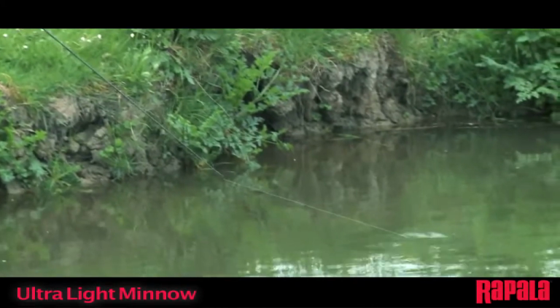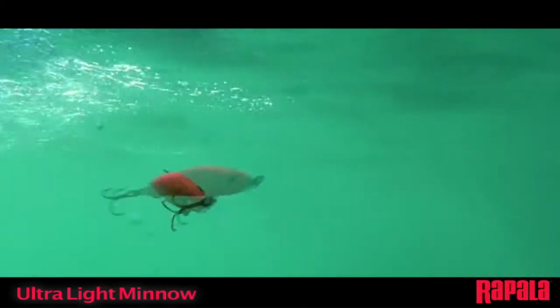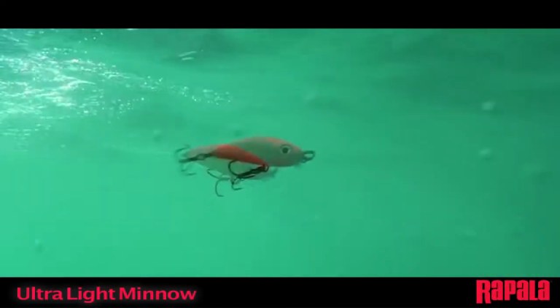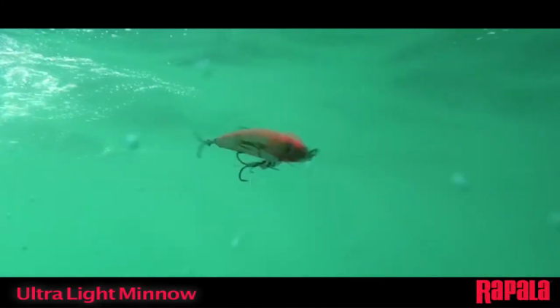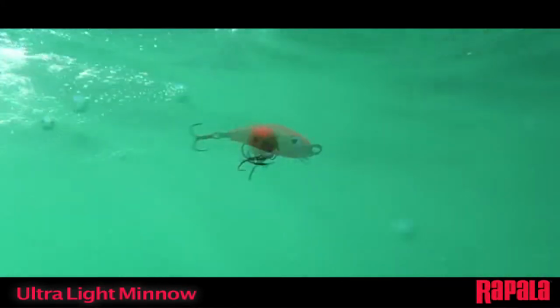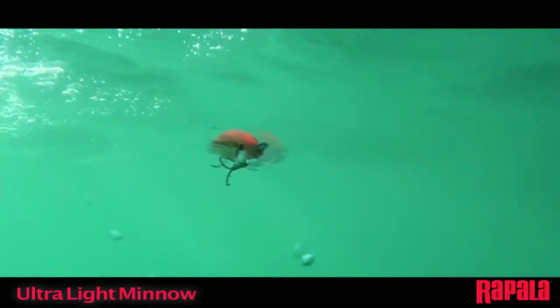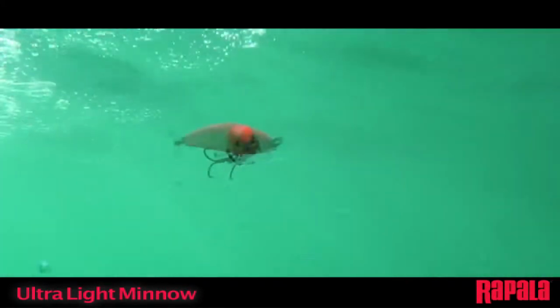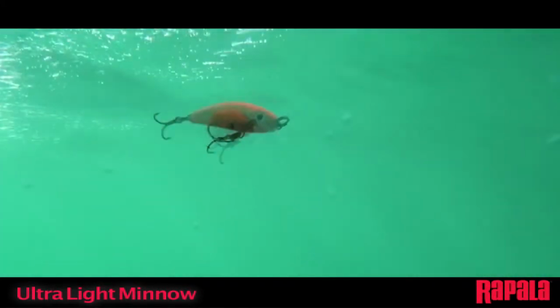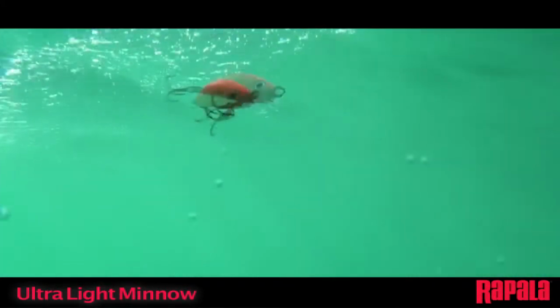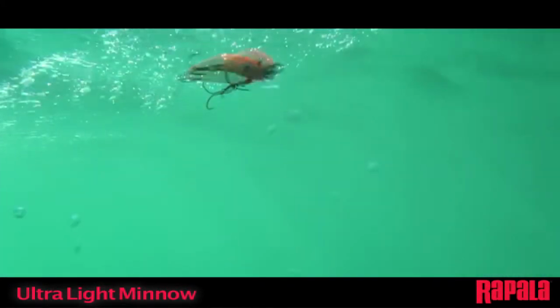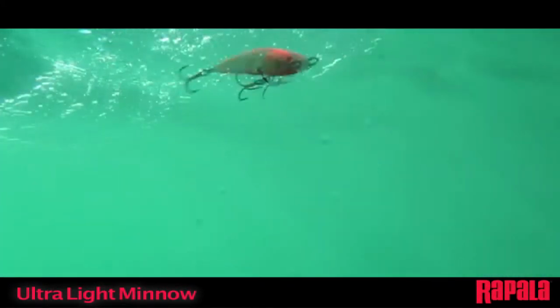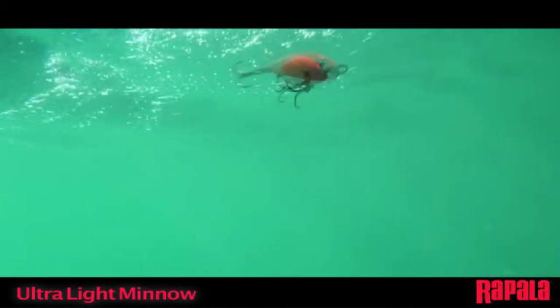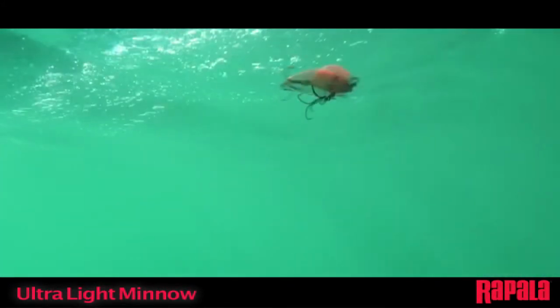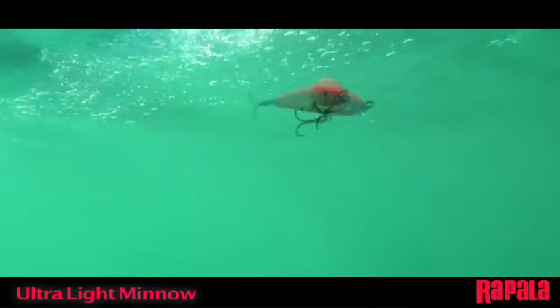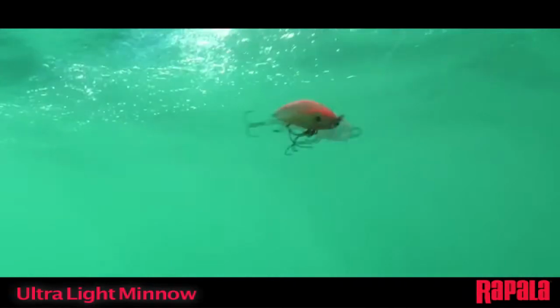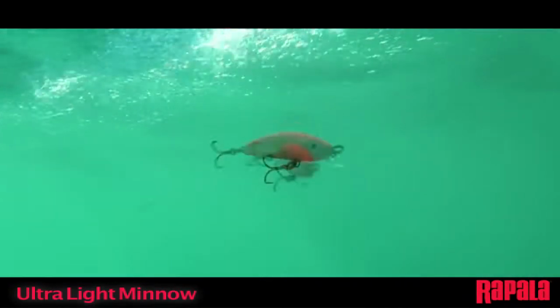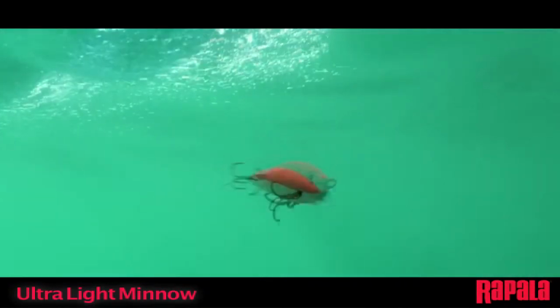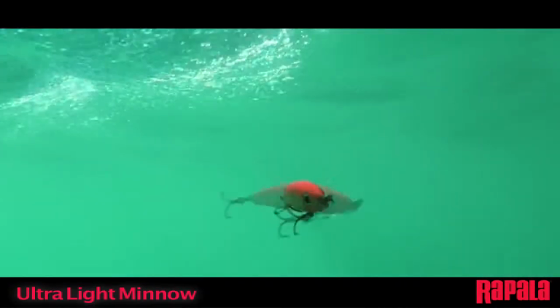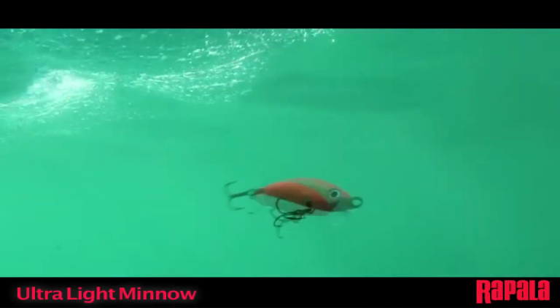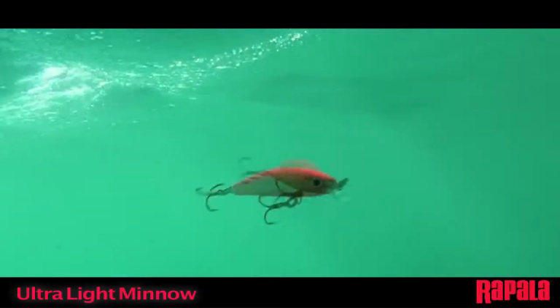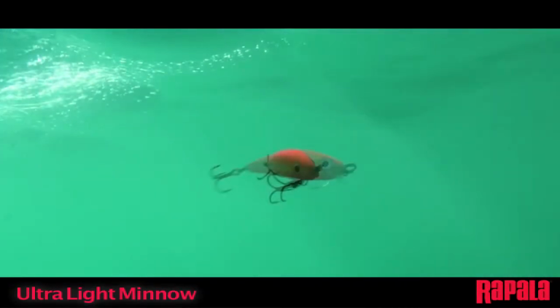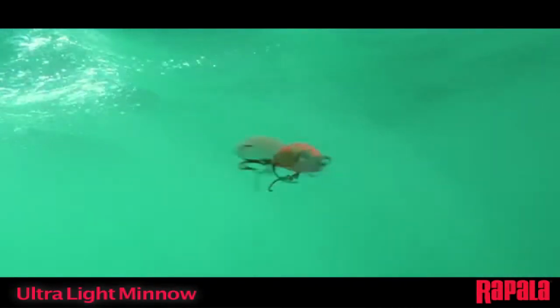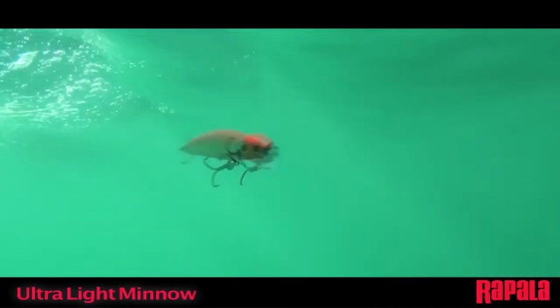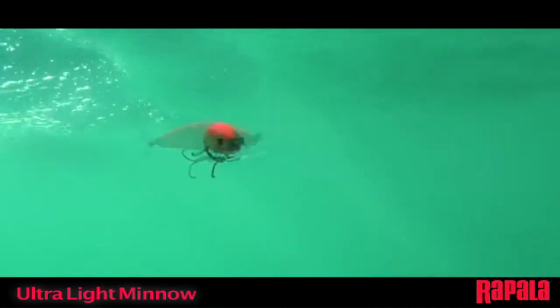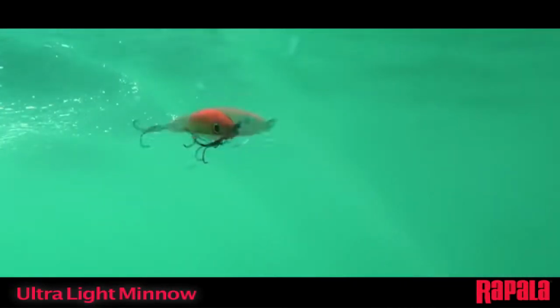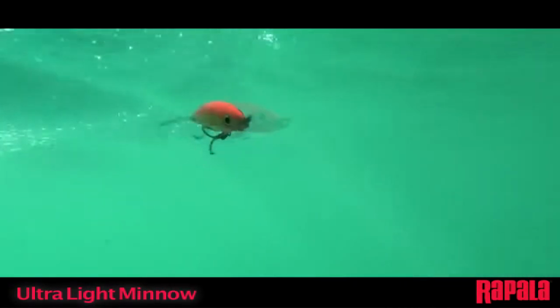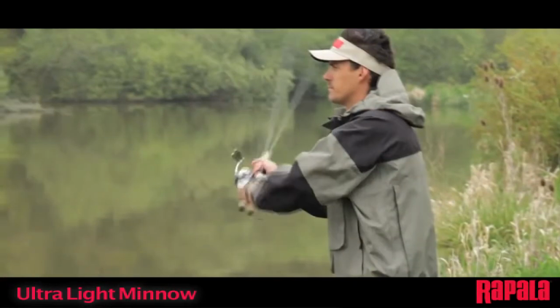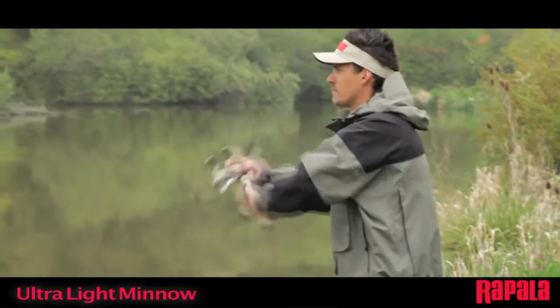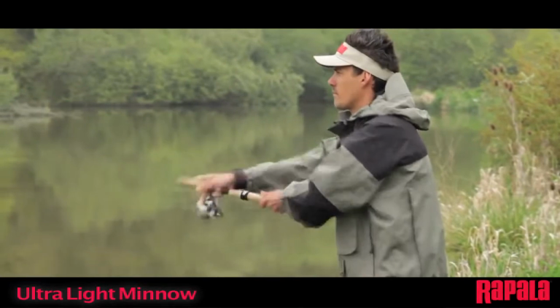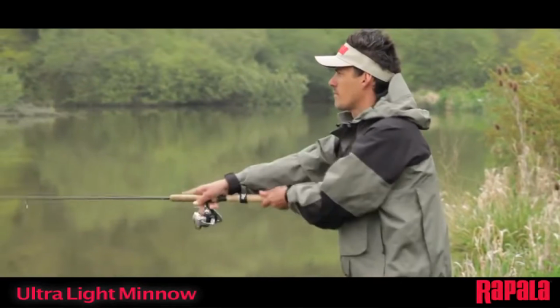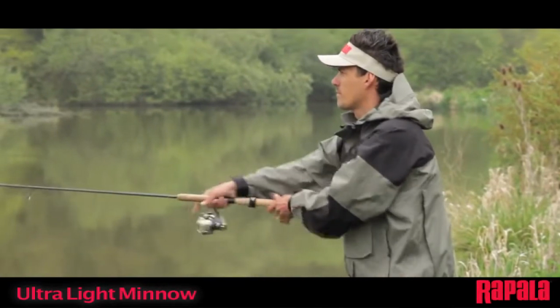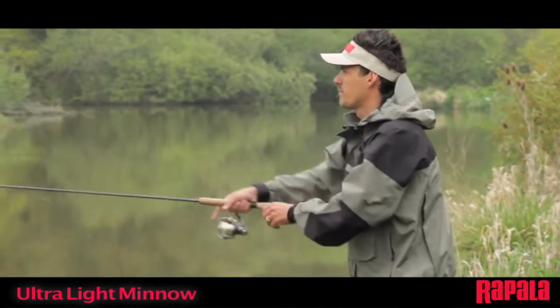The small swimming lip right at the line tie has been positioned and shaped to give strong action and still be very aerodynamic, allowing long and accurate casts.